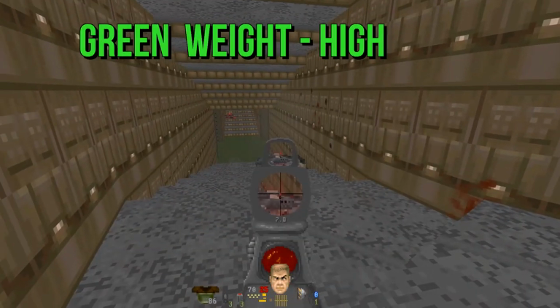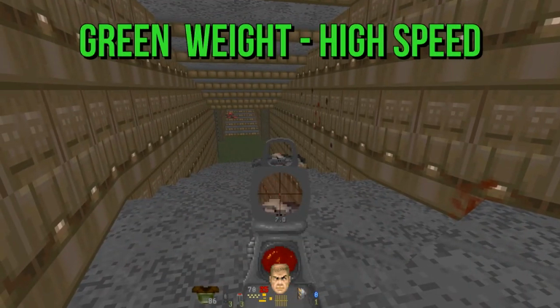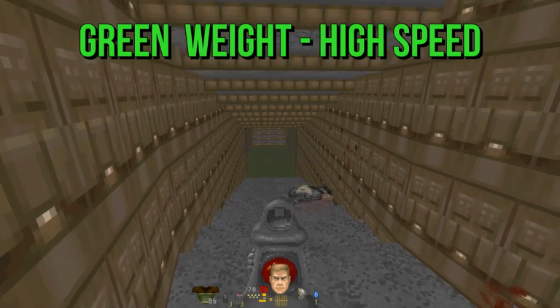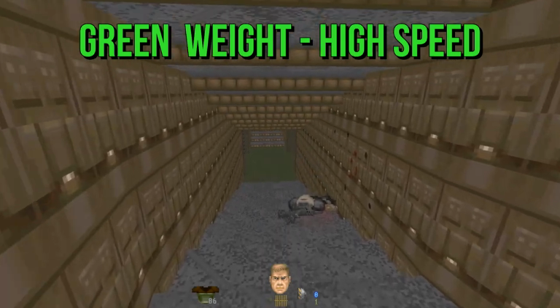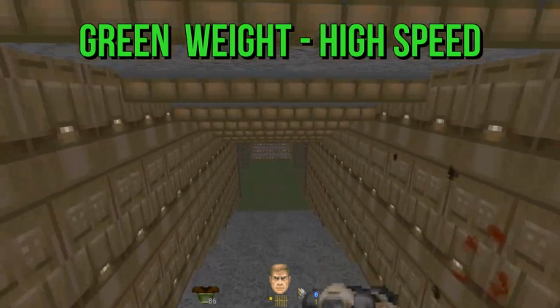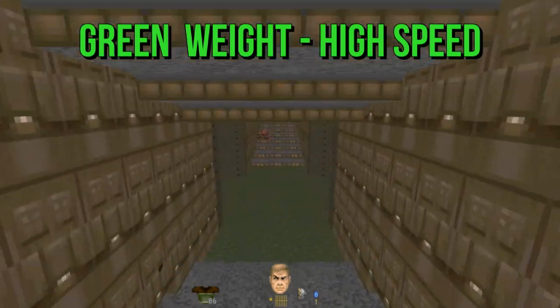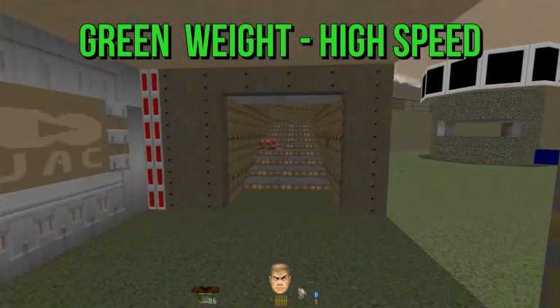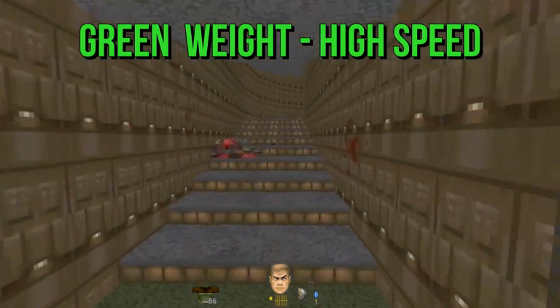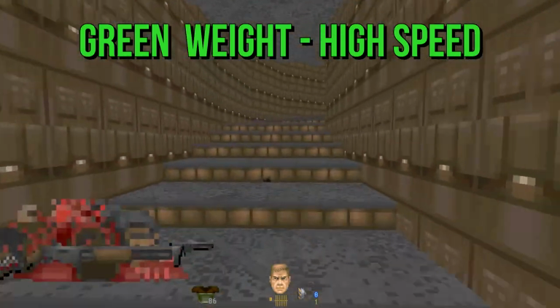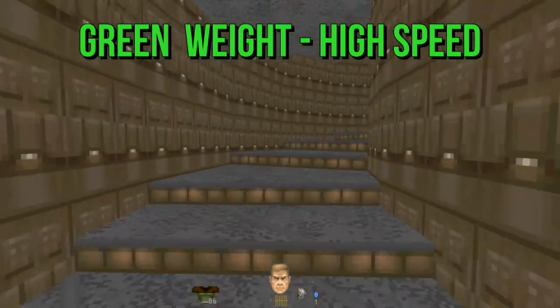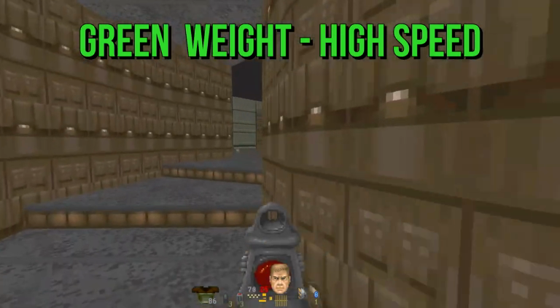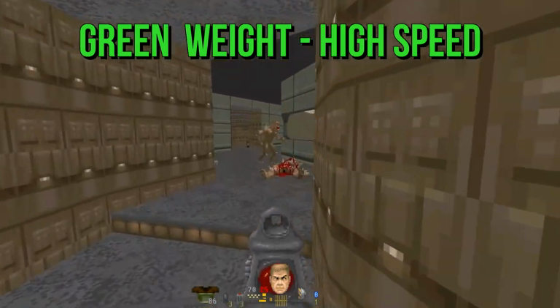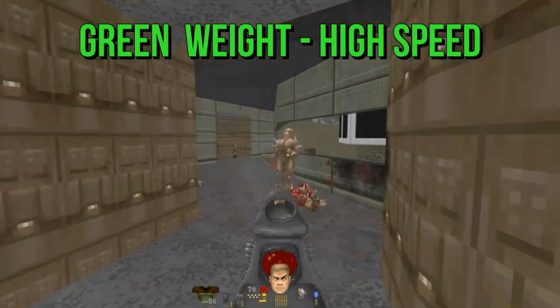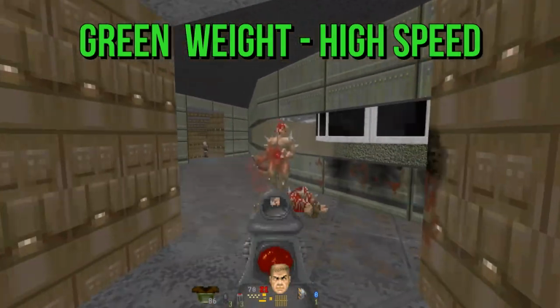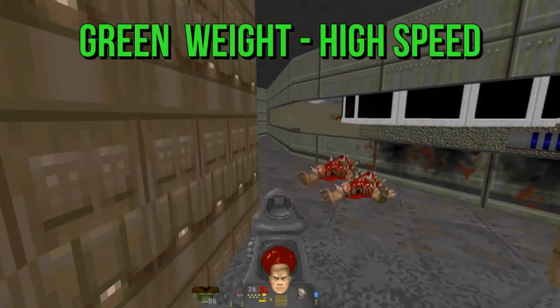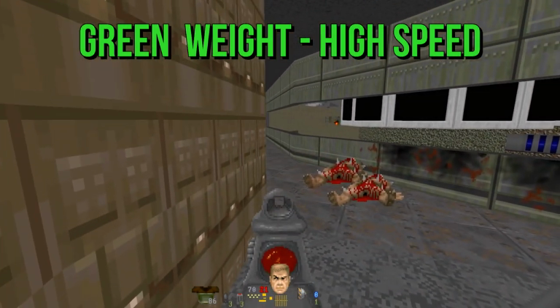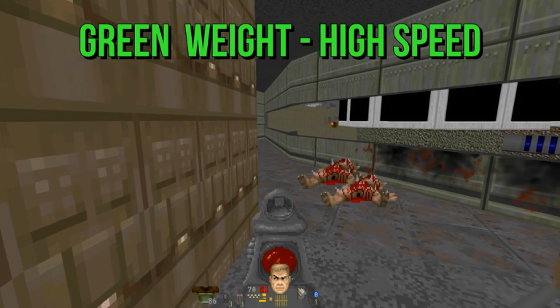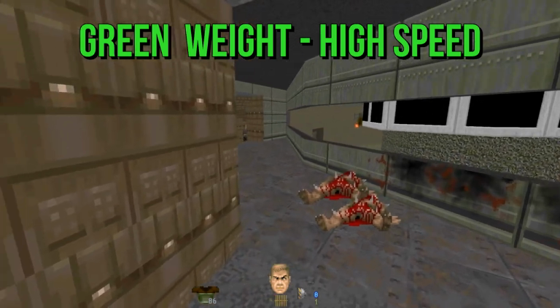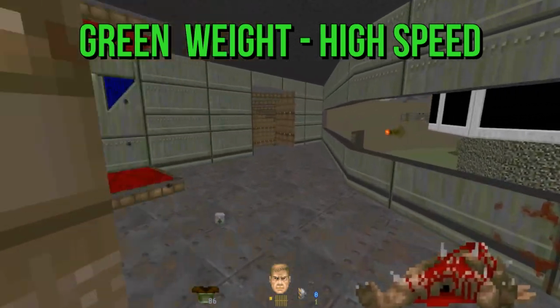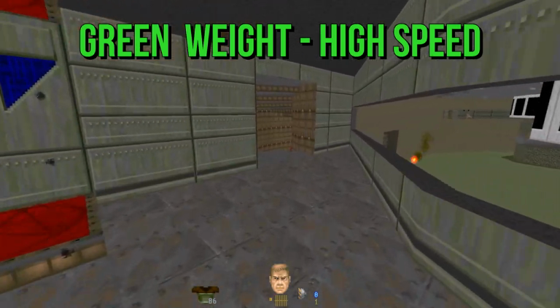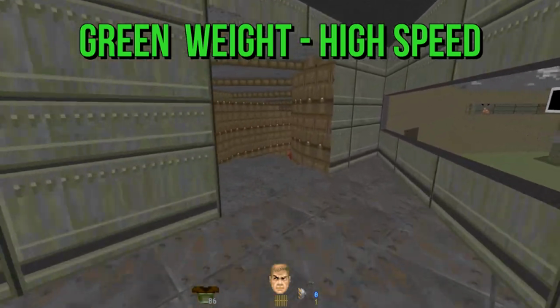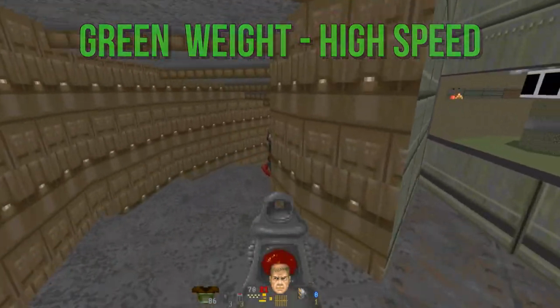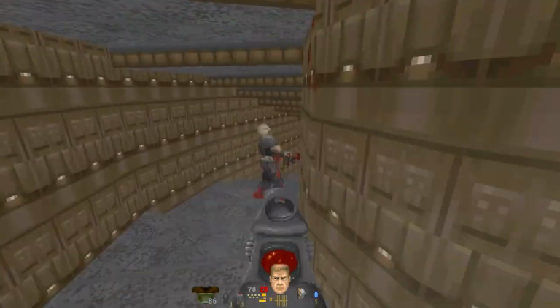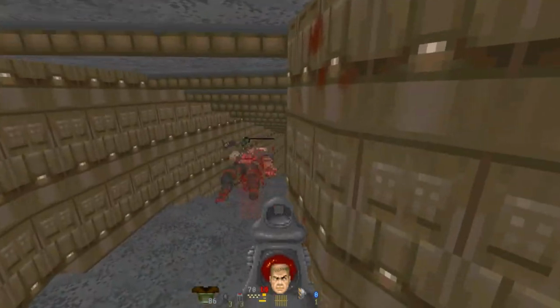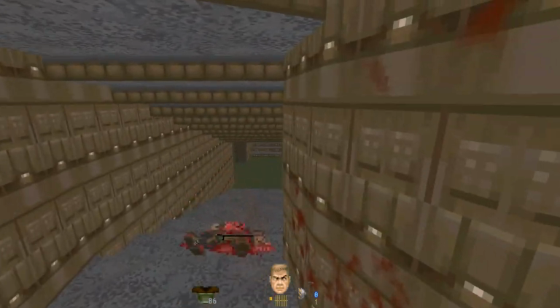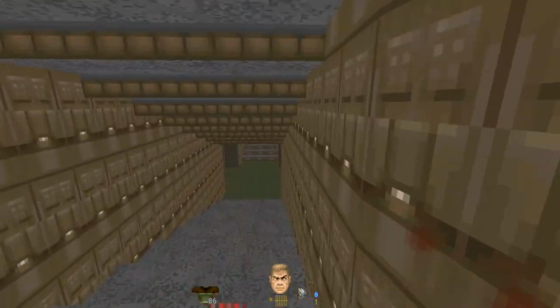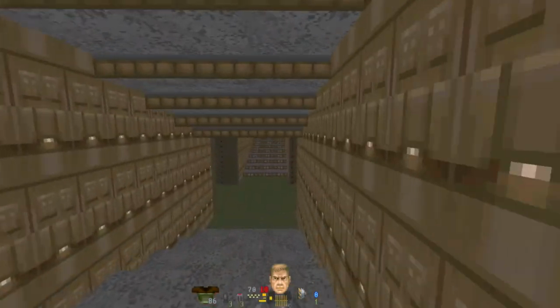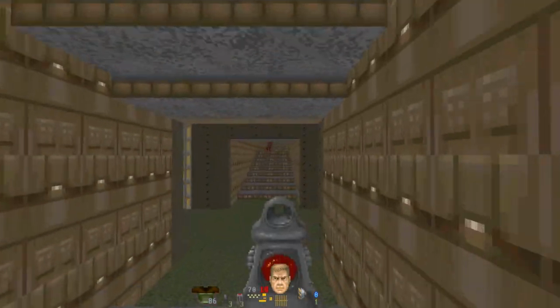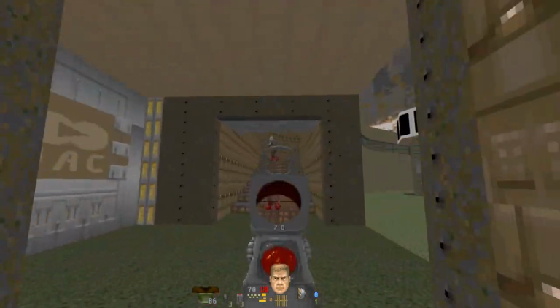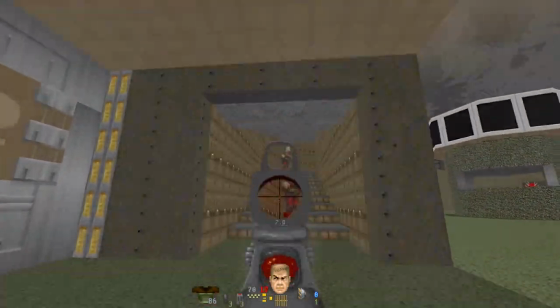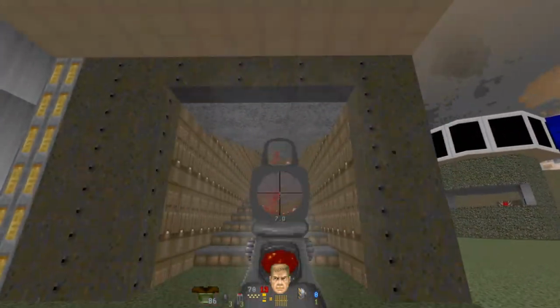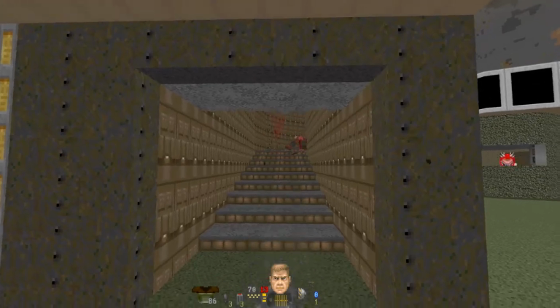Green weight lets you move, leap, and dodge with no problems, allowing for great close combat performance. You have lots of stamina and you can run for a long time, especially on stims.